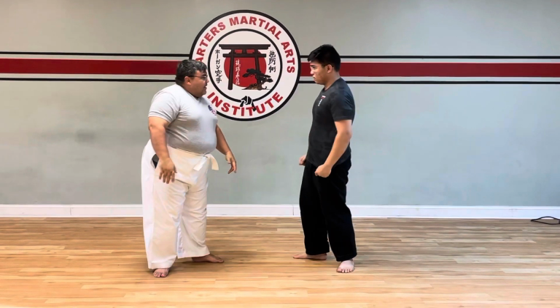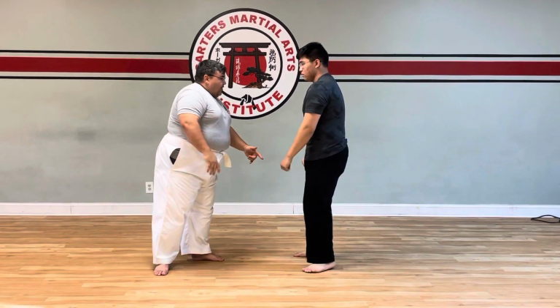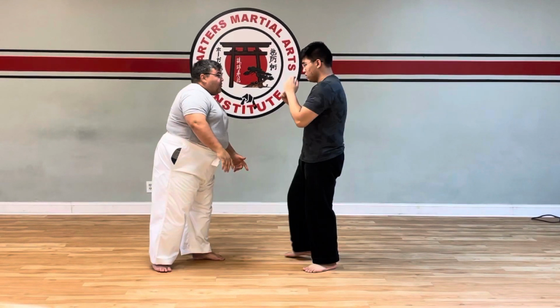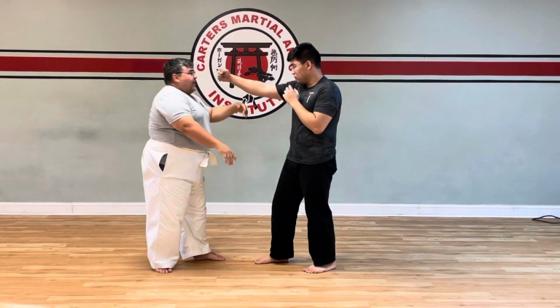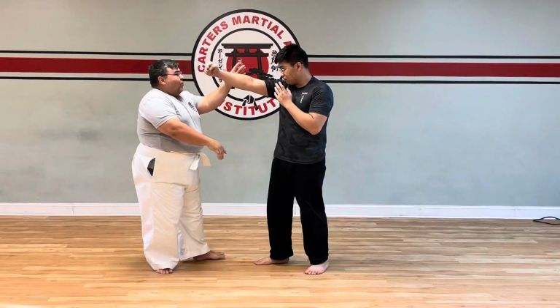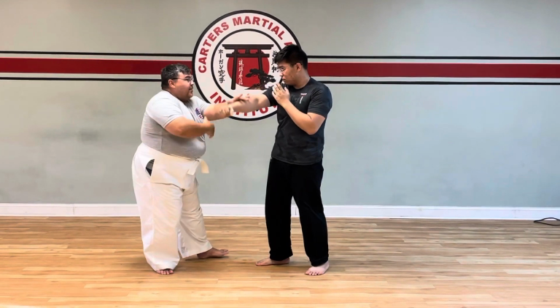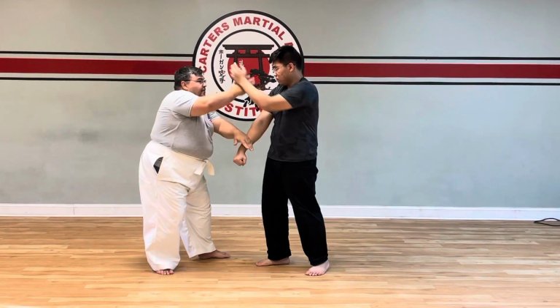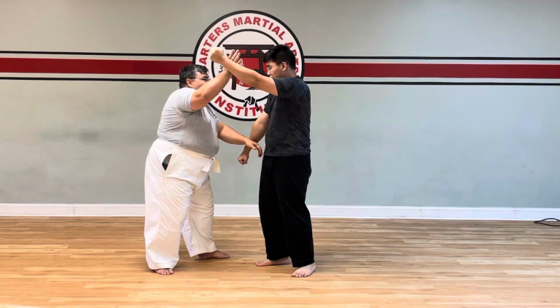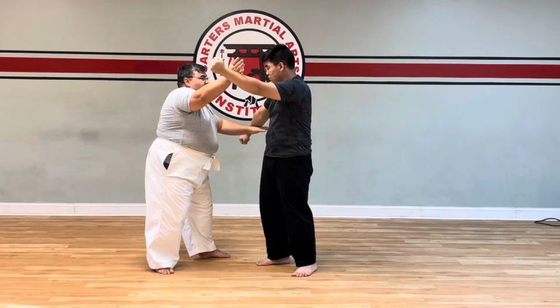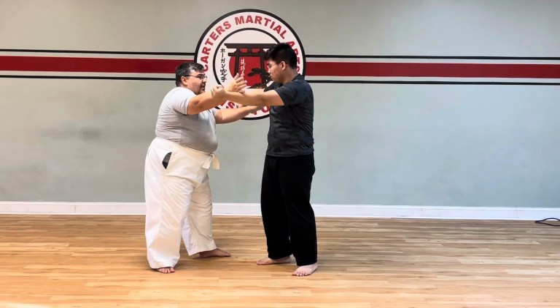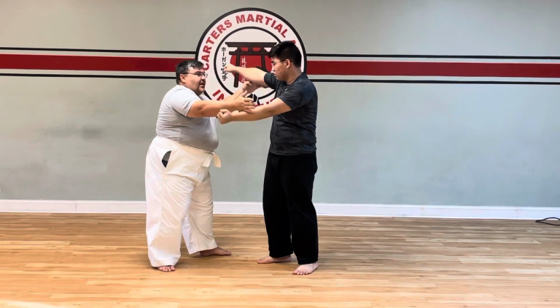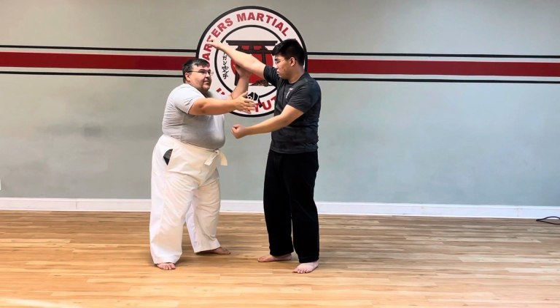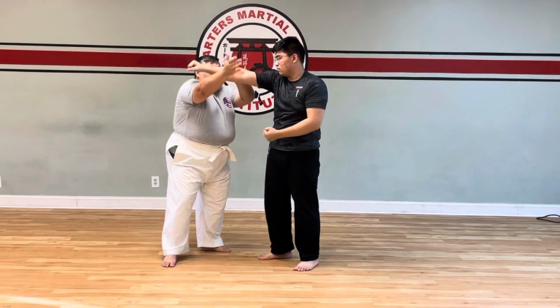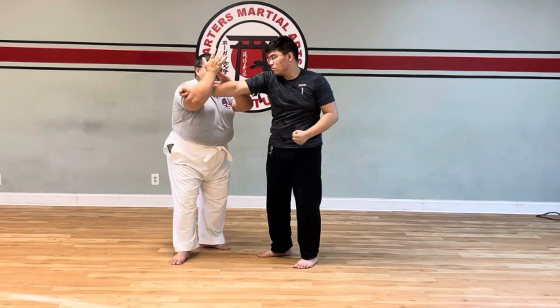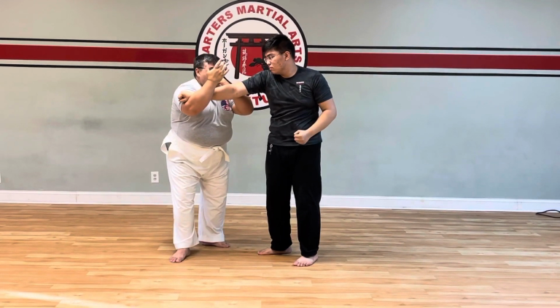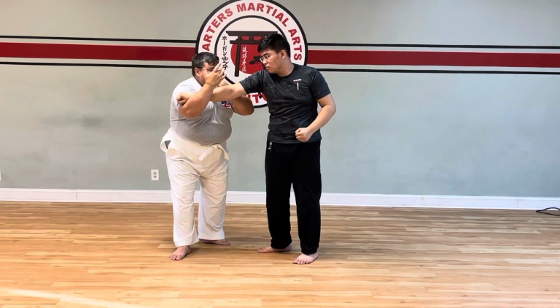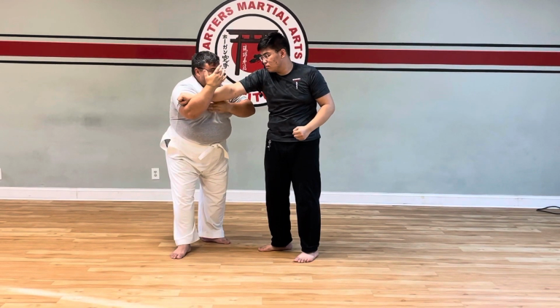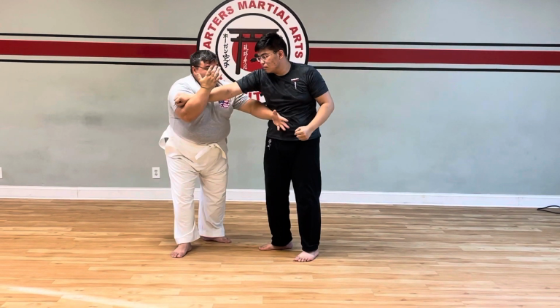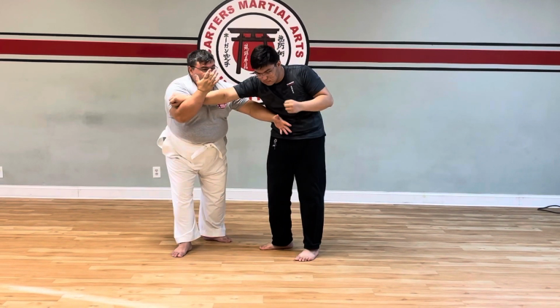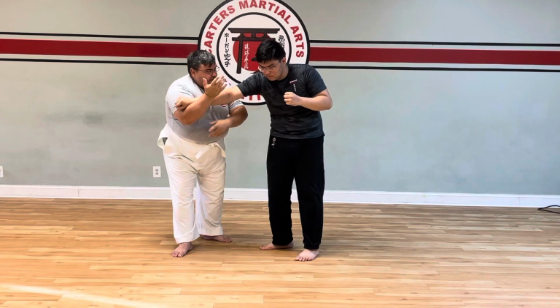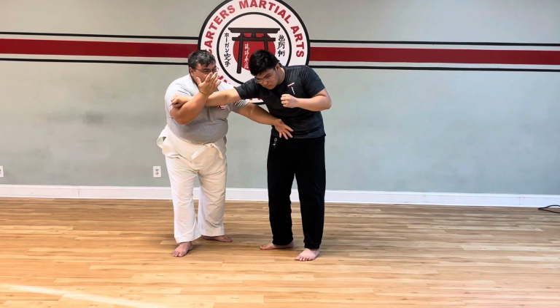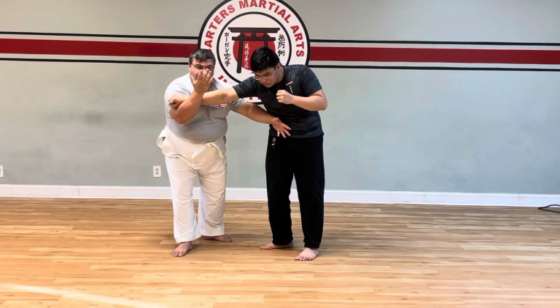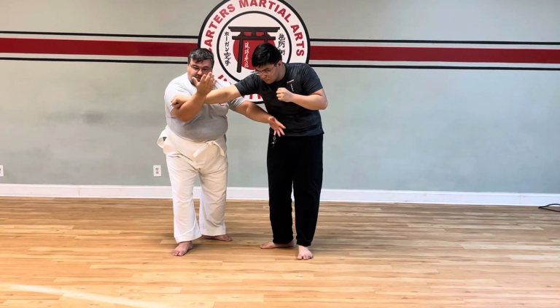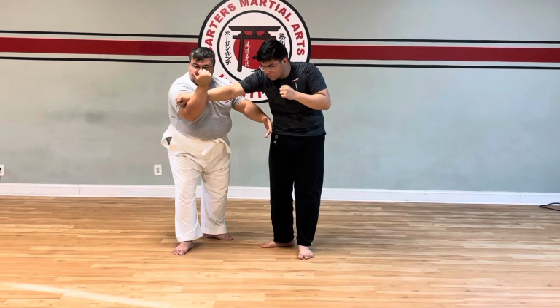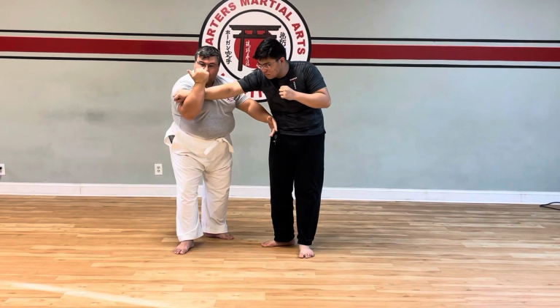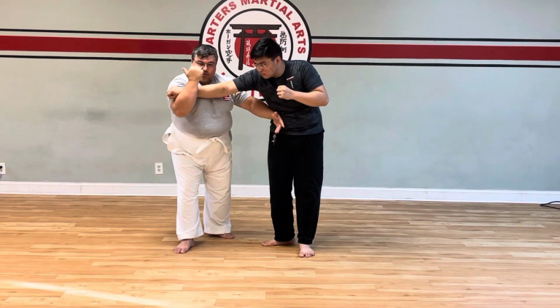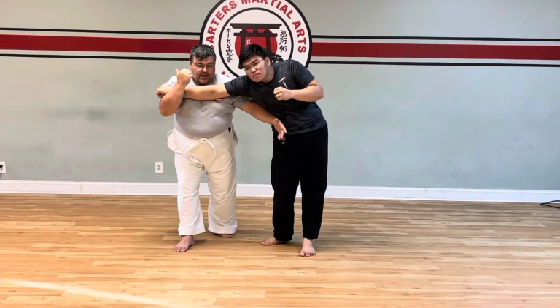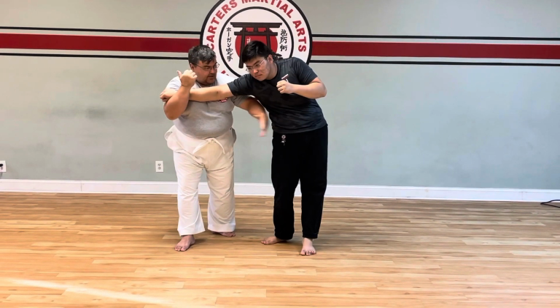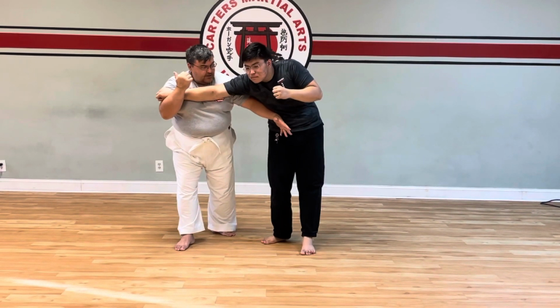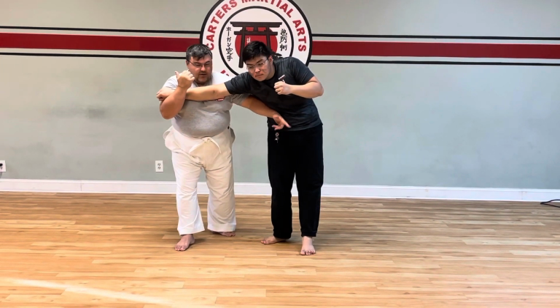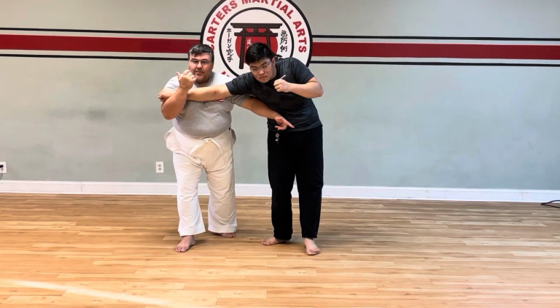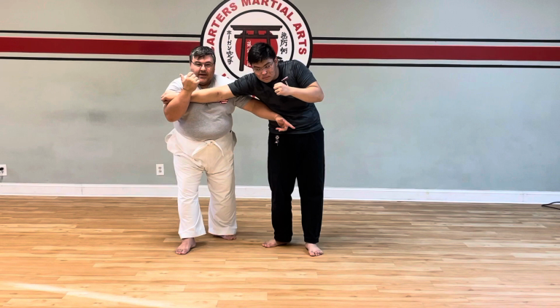Going back through here again — one. Now this time, if I come back through, catch up underneath, here's where my strike is going to be. Hooking the hand, opening the body up.